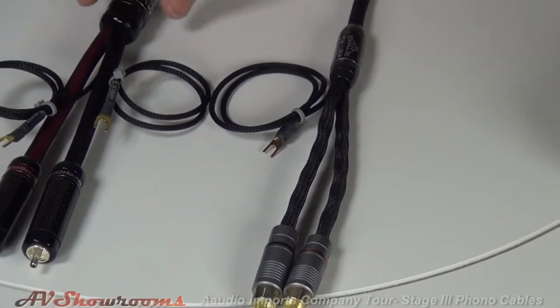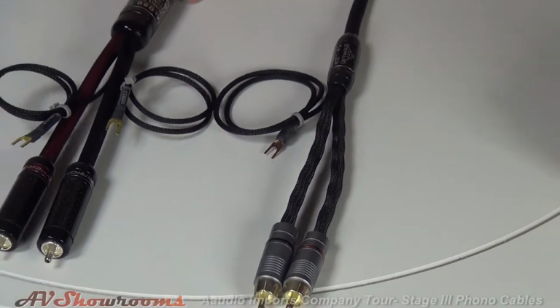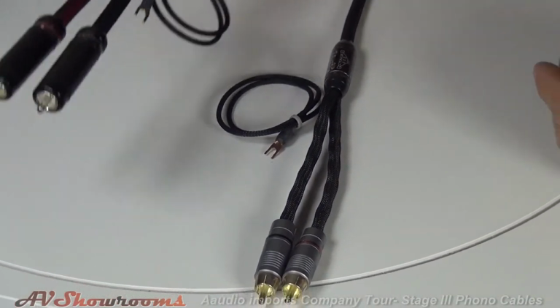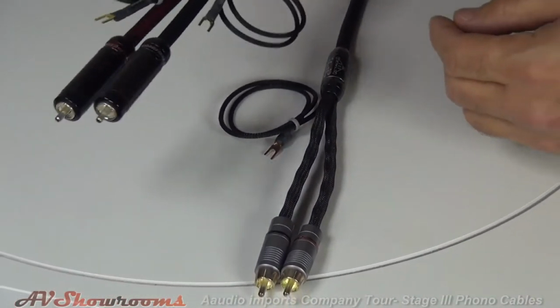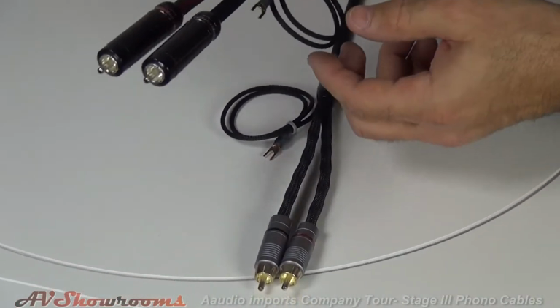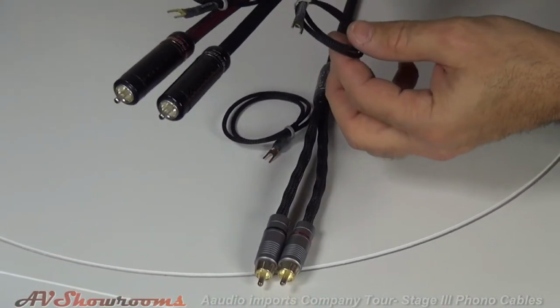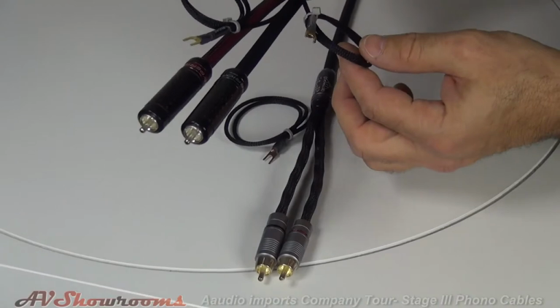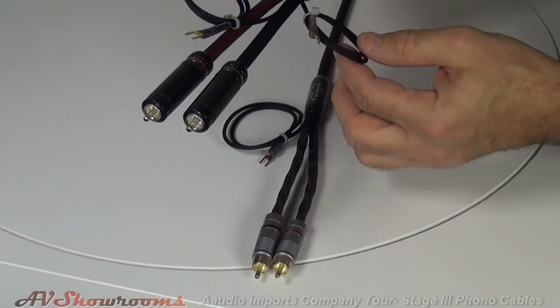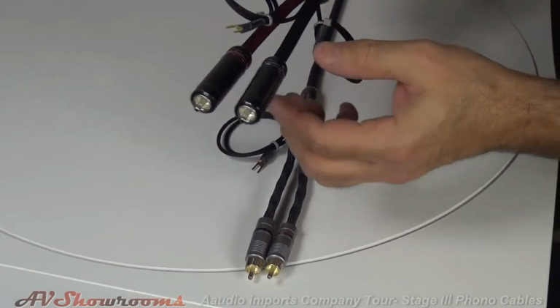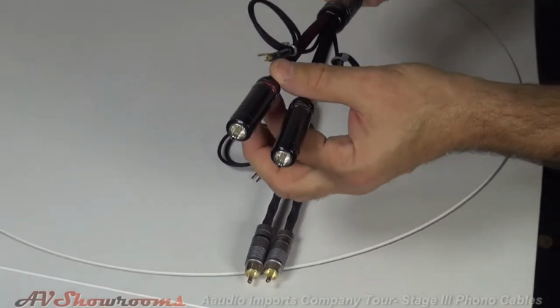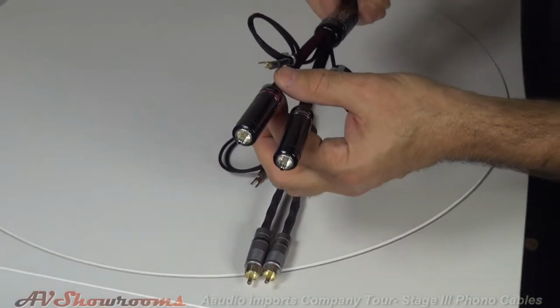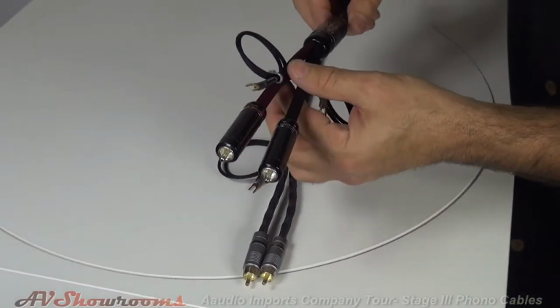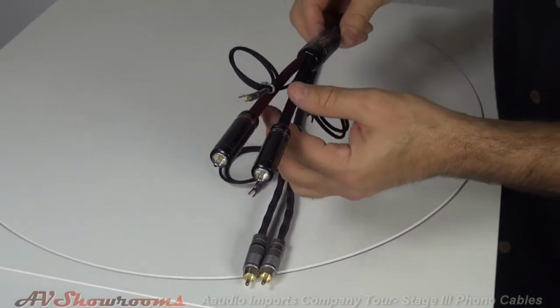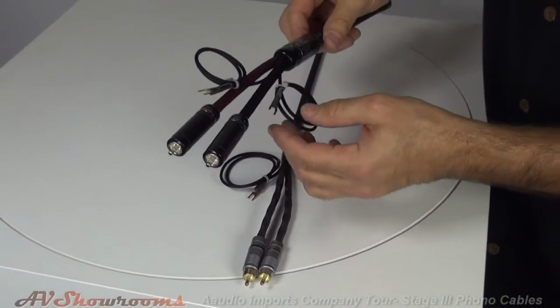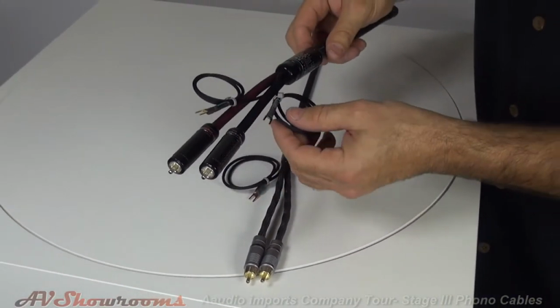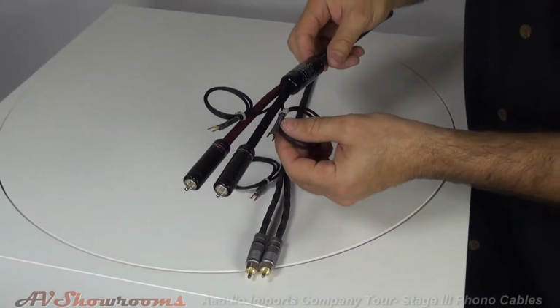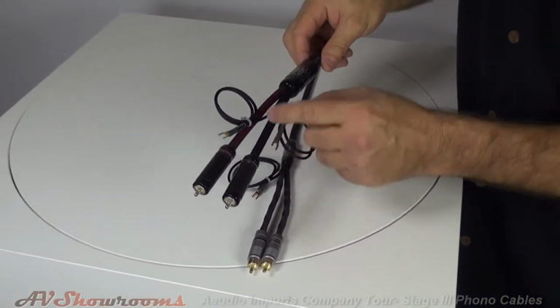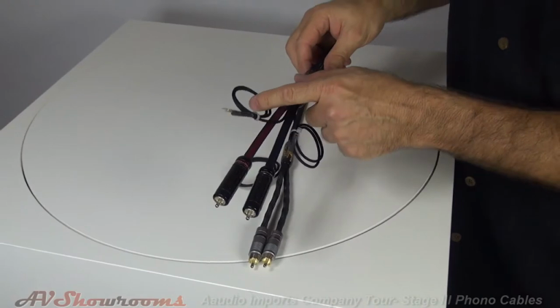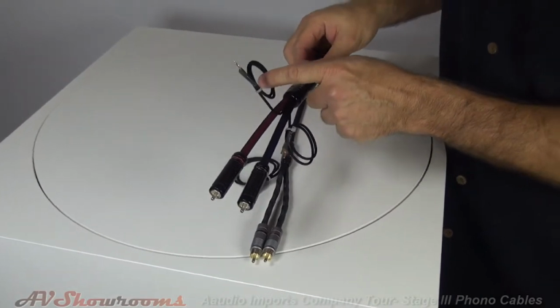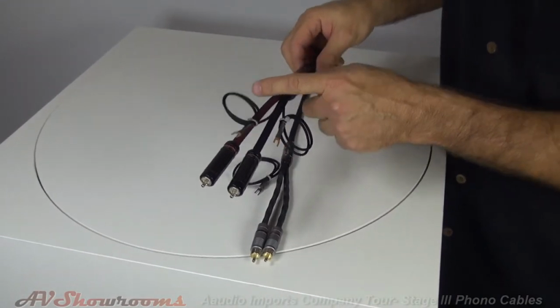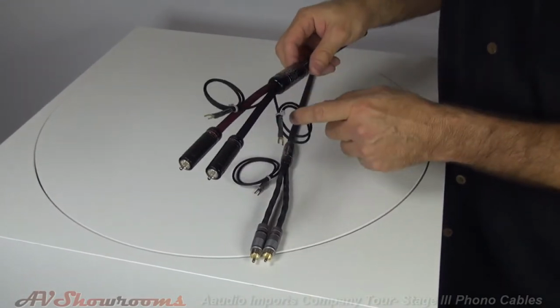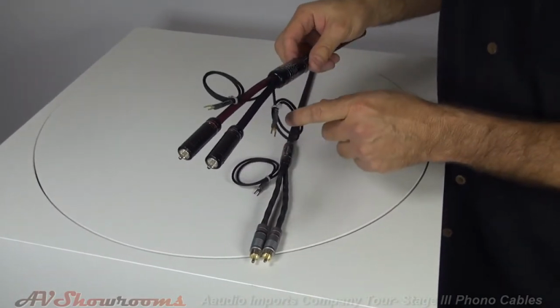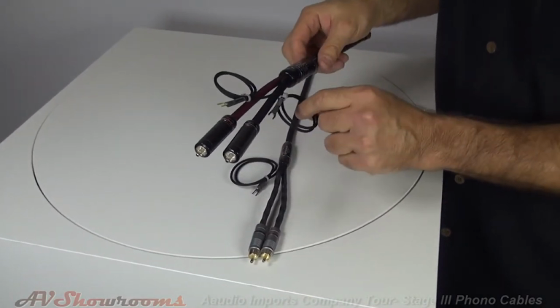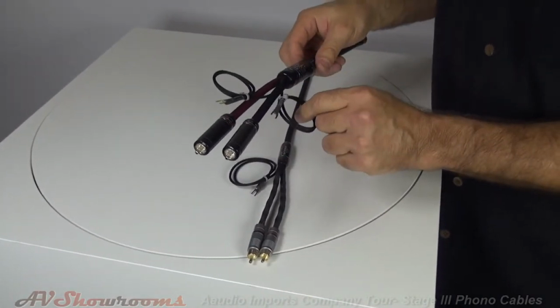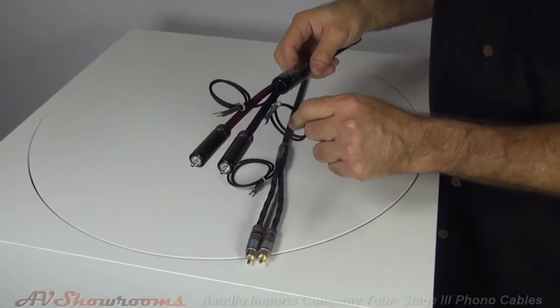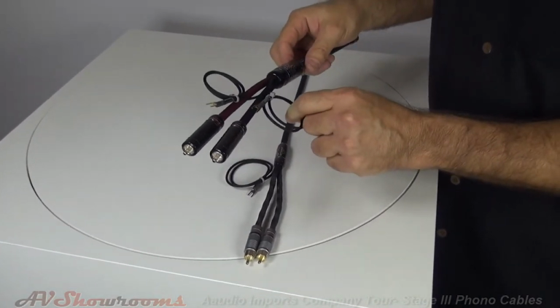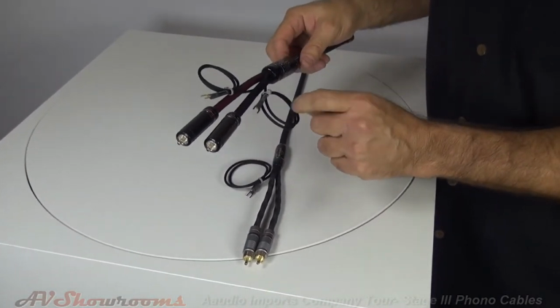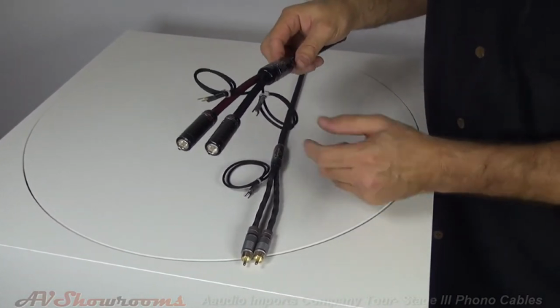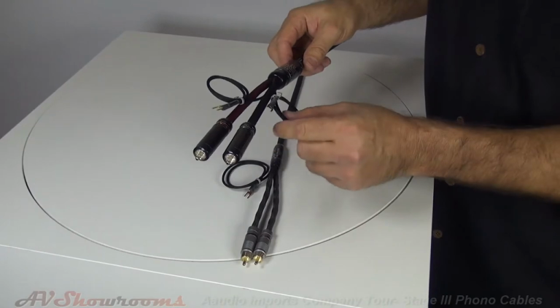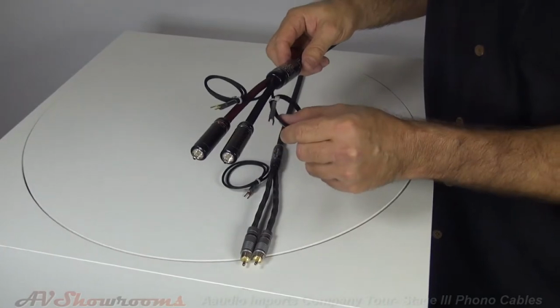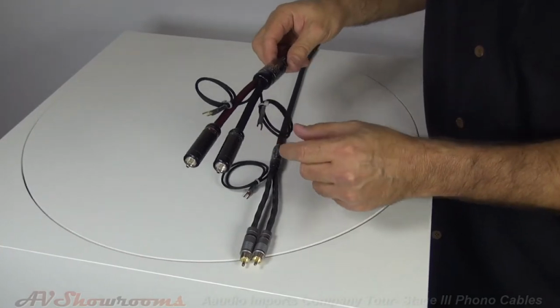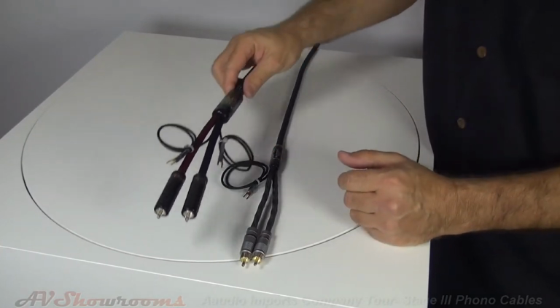Another feature of the Antelord Prime is dual ground wires. On the RCA version you have a shielded ground and a floated ground, giving you more options on how to ground your phono stage and your turntable to the preamp.